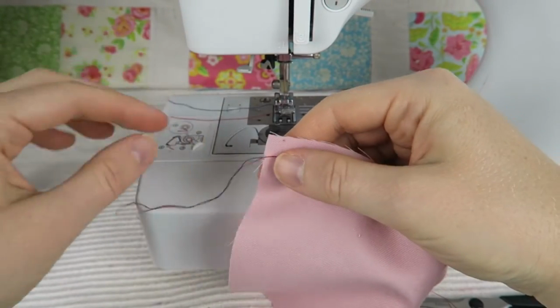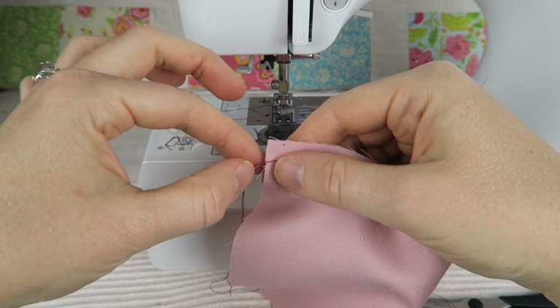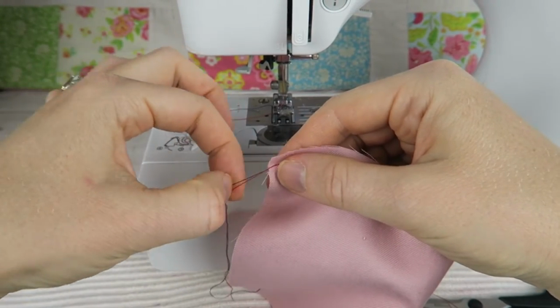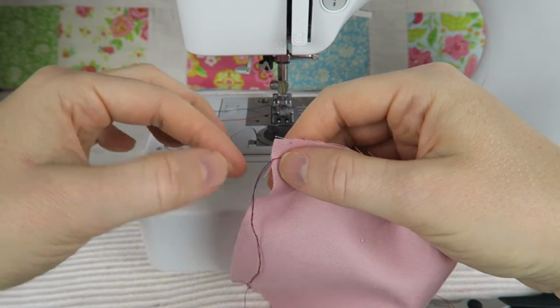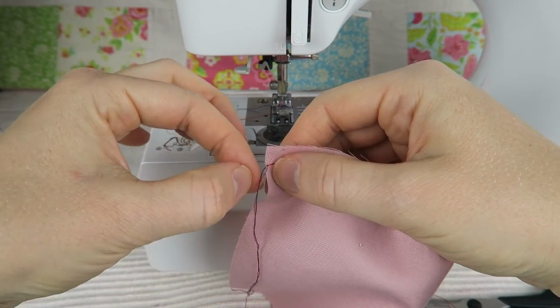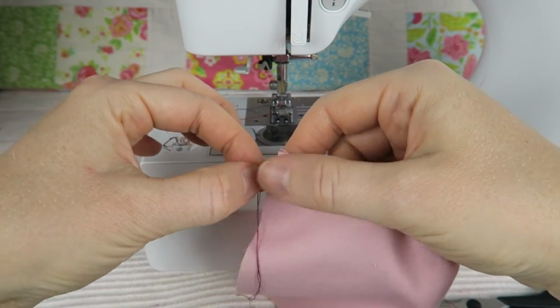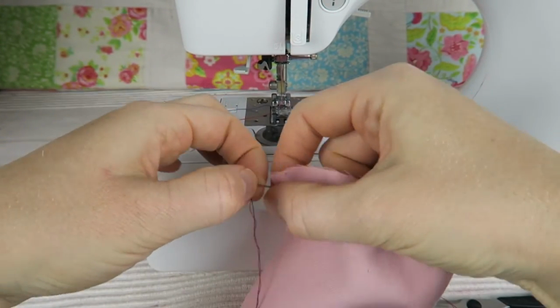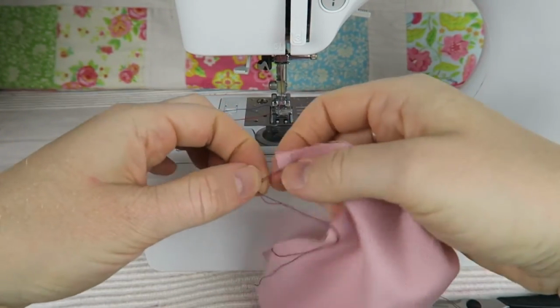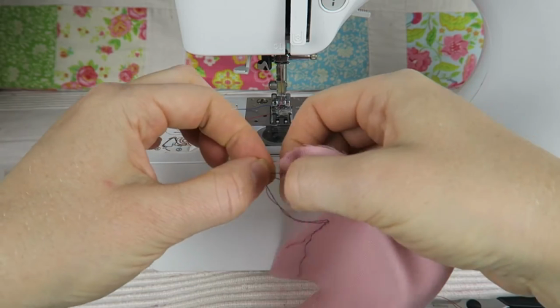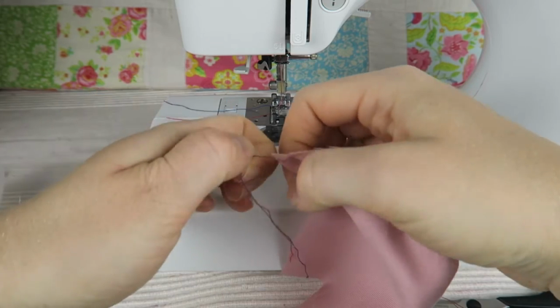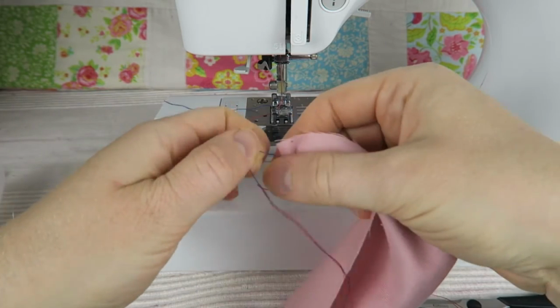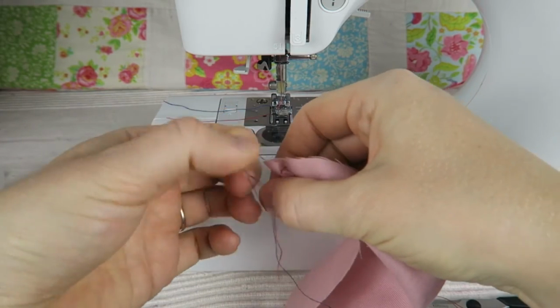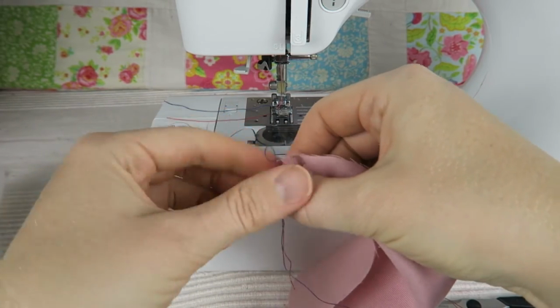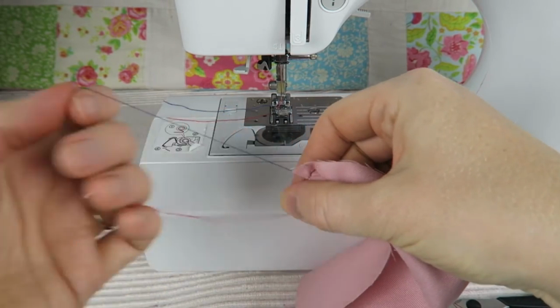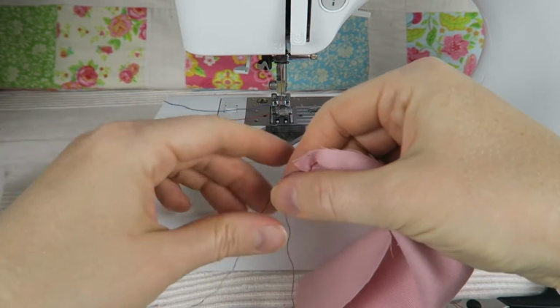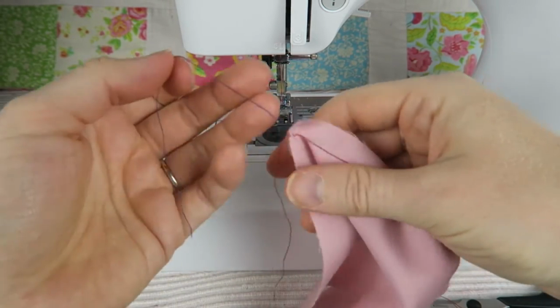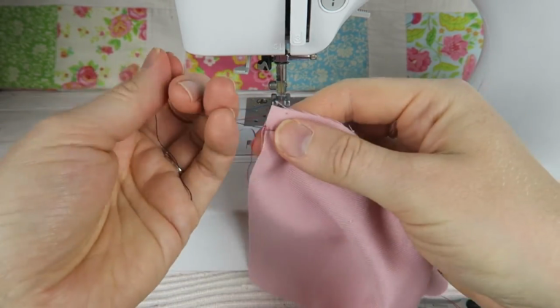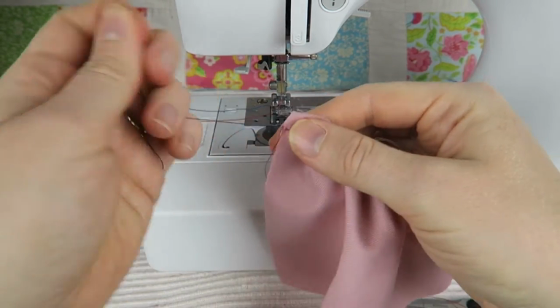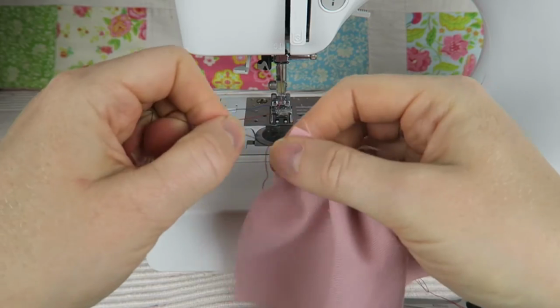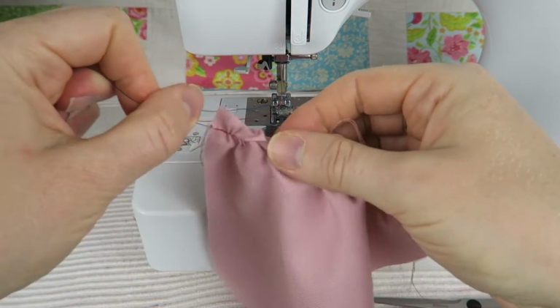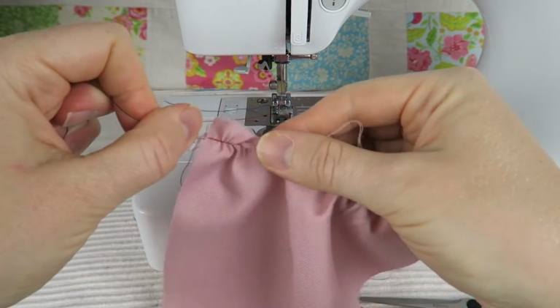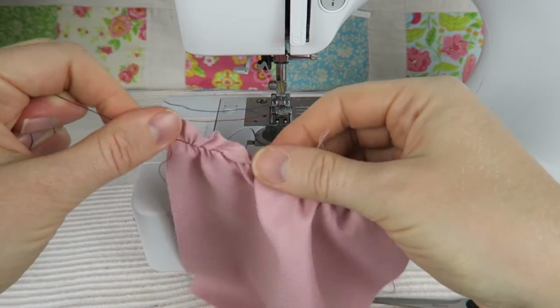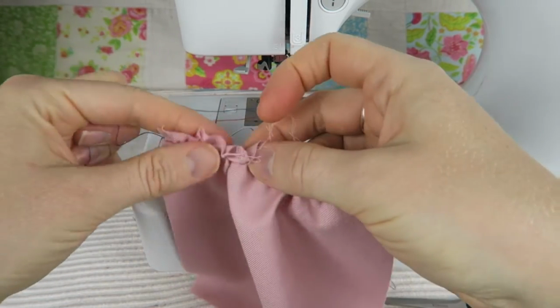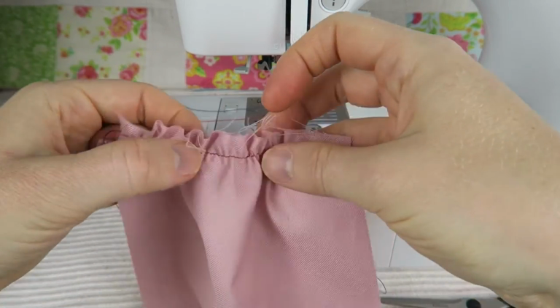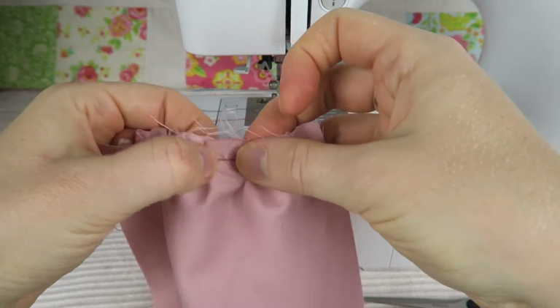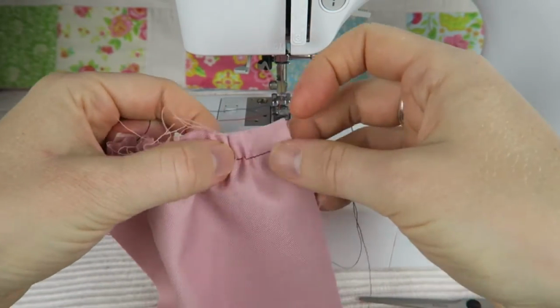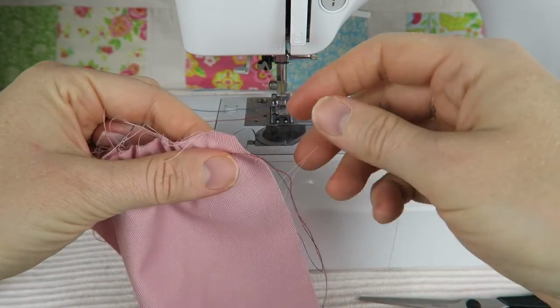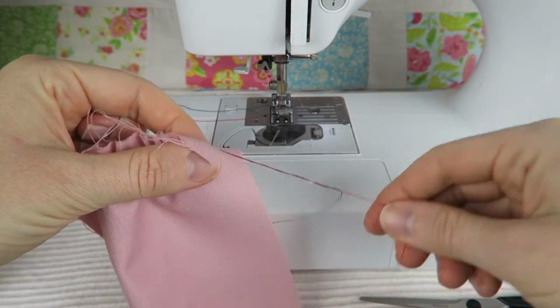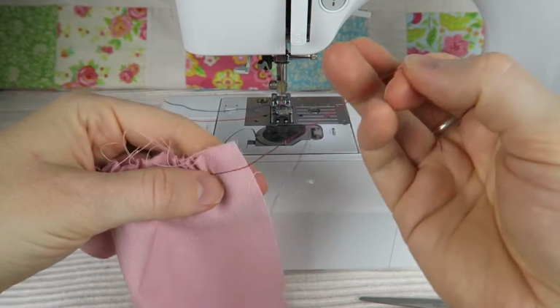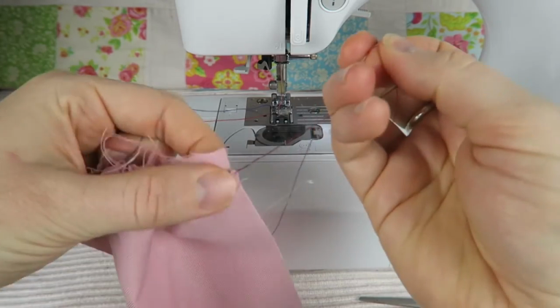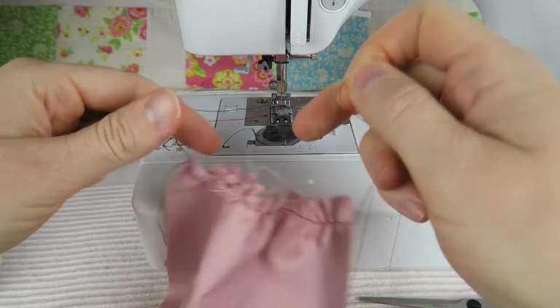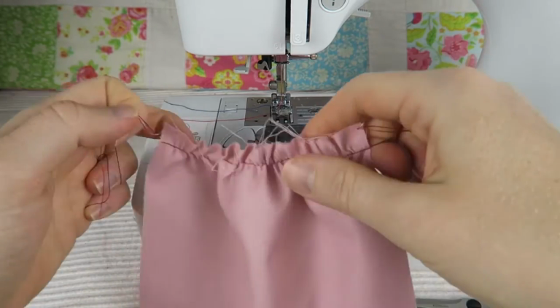Just pick one of the threads and then pull on it, which will make the fabric gather up. You can pull on the other side as well — just on one of the threads, either the upper or lower thread — and you can gather and ruffle the fabric as much as you like.